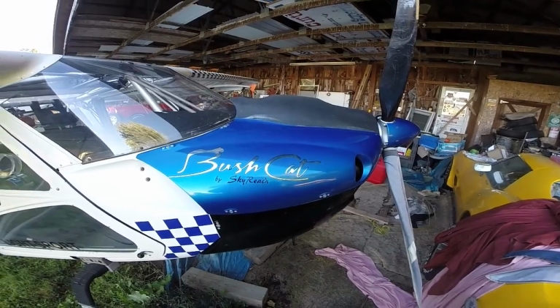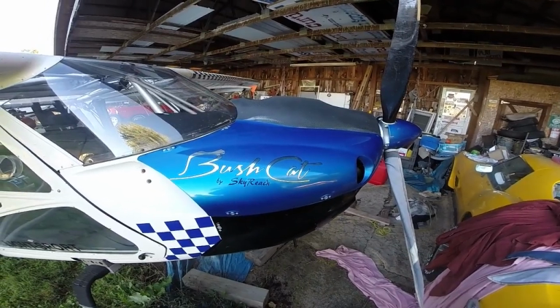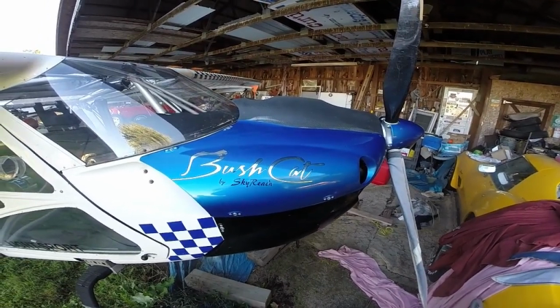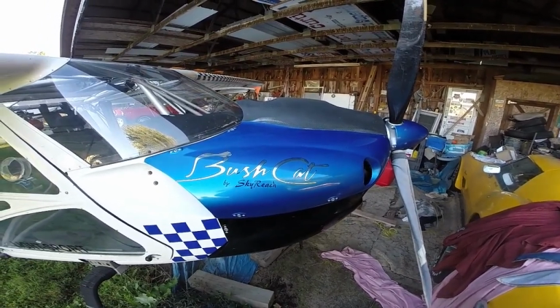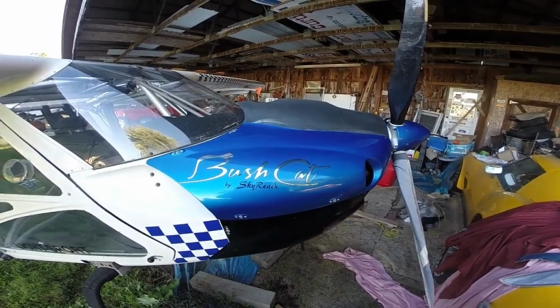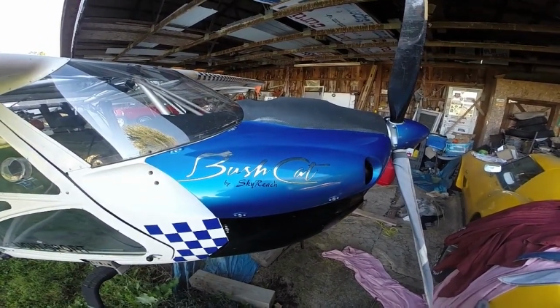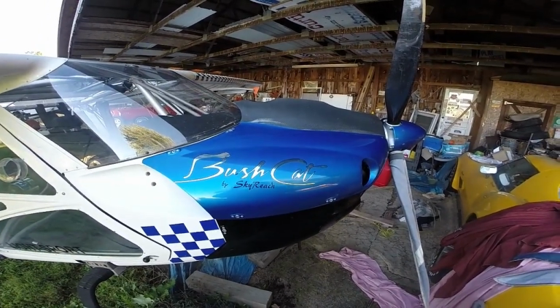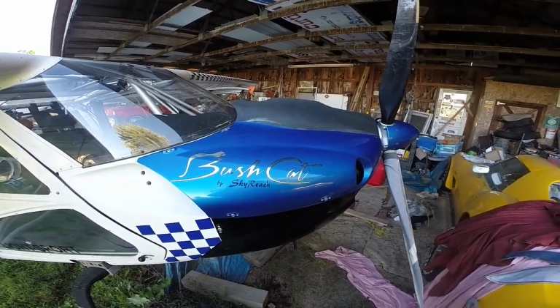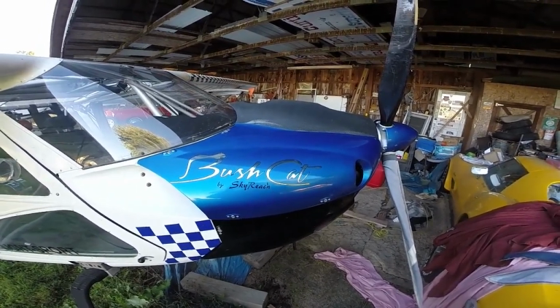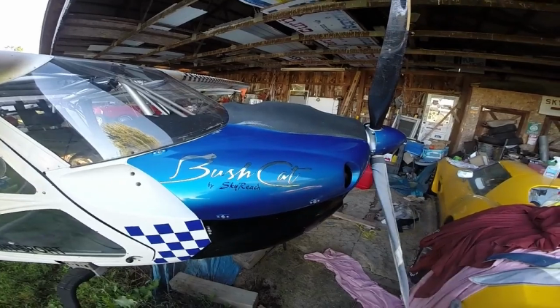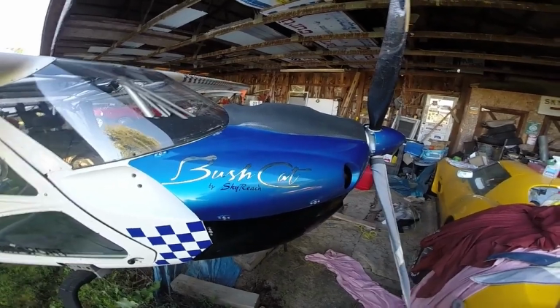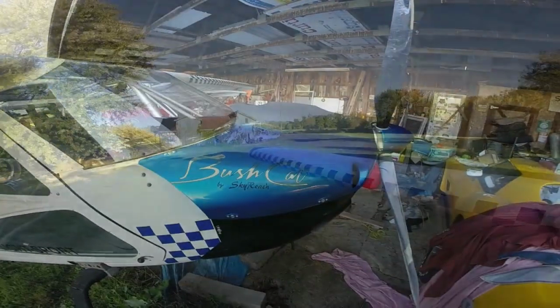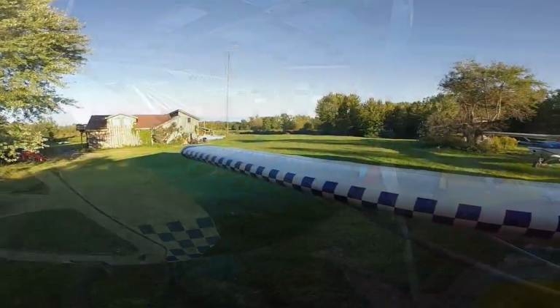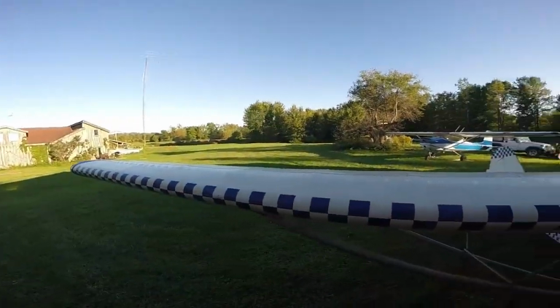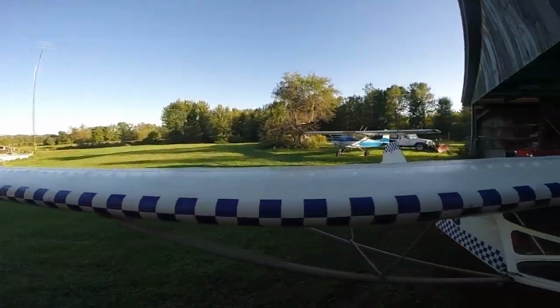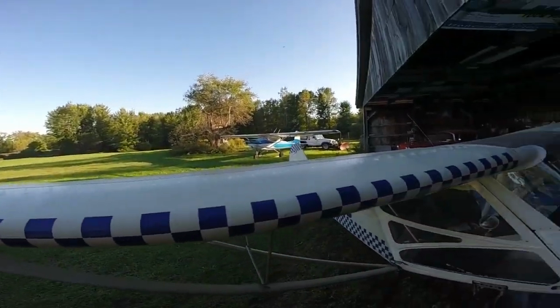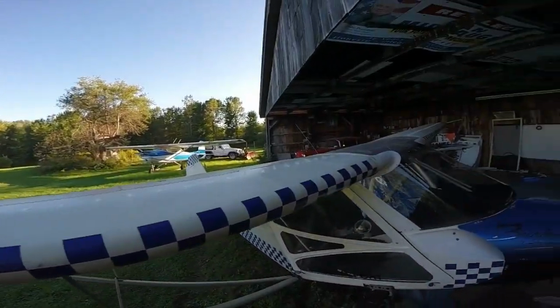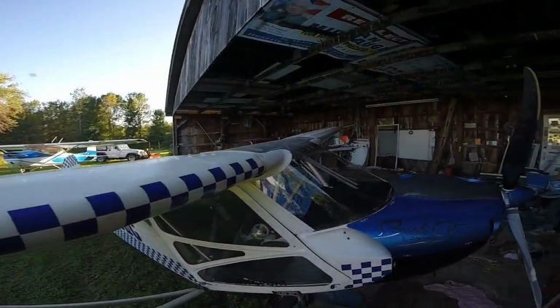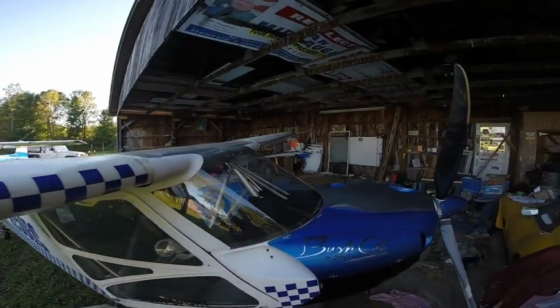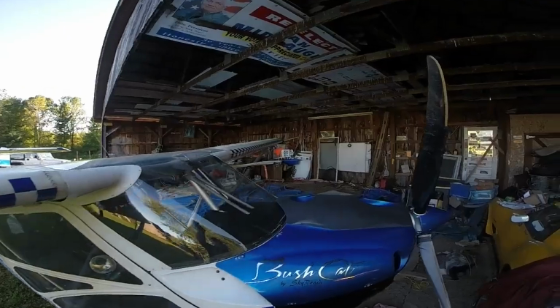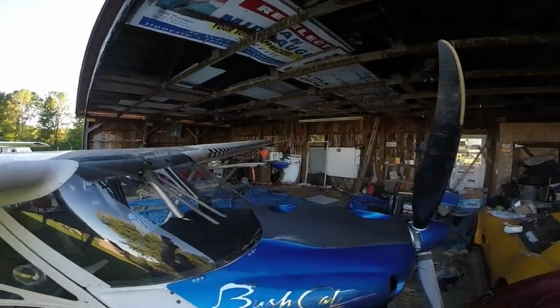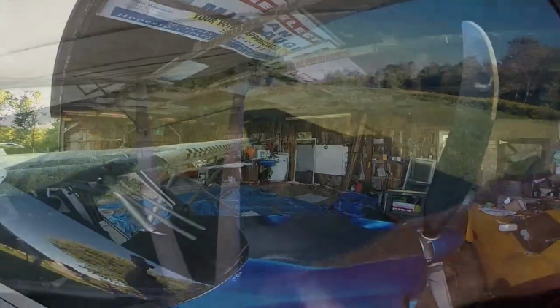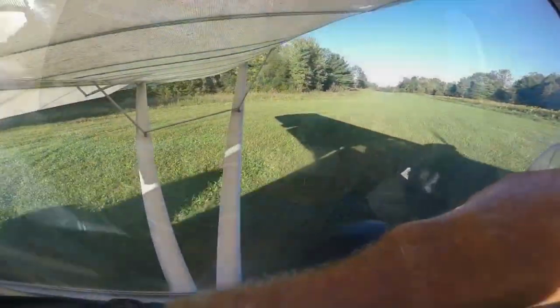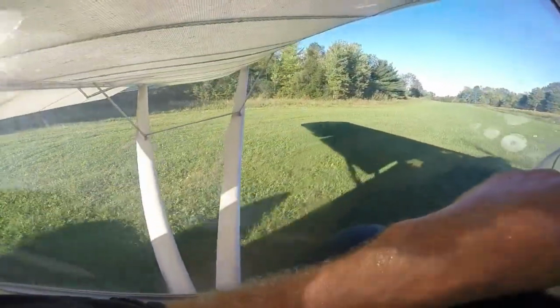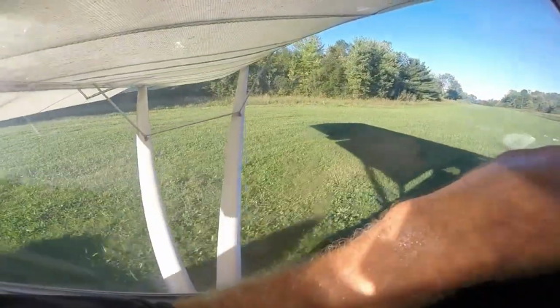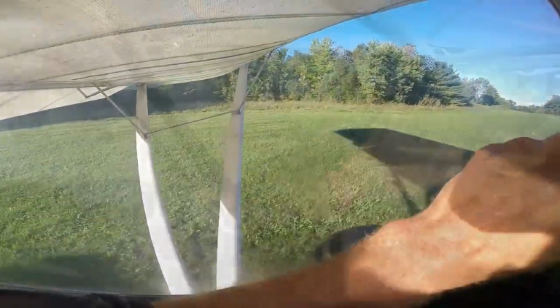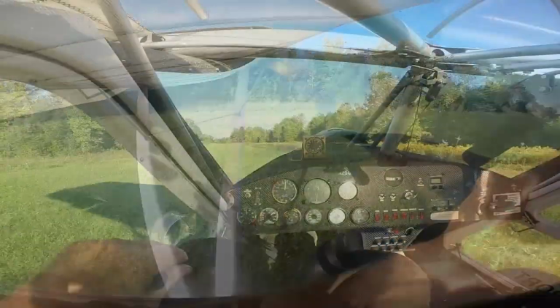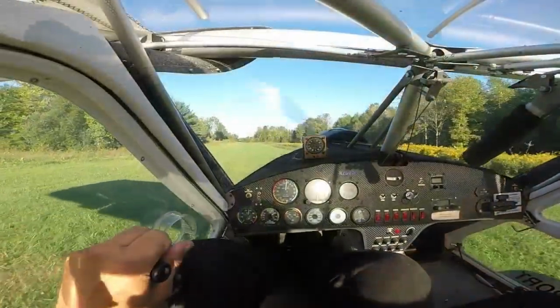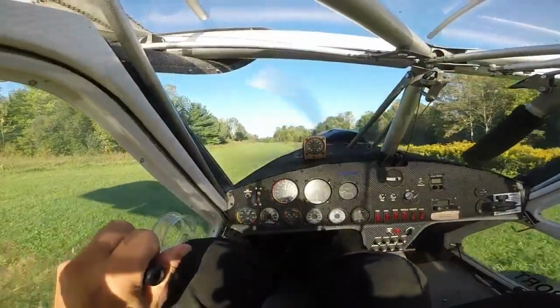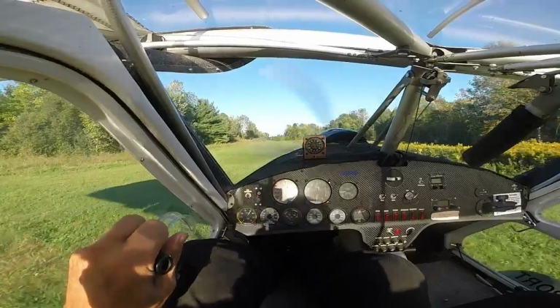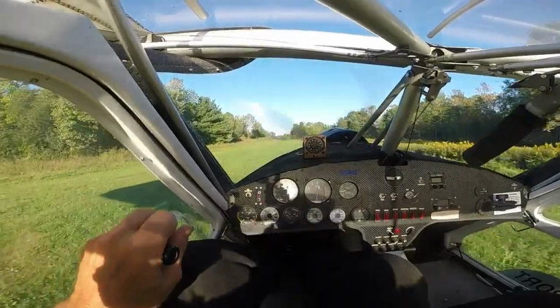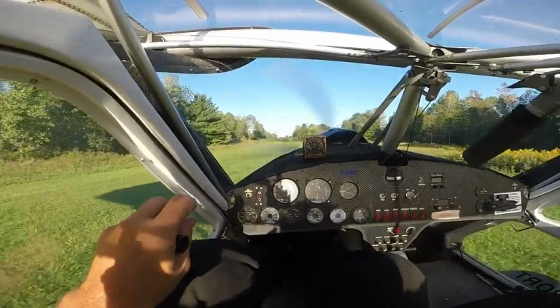Got the Vortex Generators for the Bushcat and got them all installed — just a little piece of plastic on the top of the wing. I wouldn't think they'd make a difference, but just watch this.